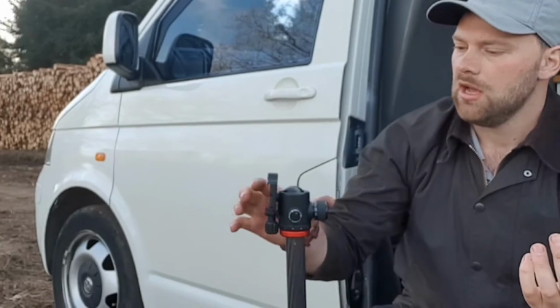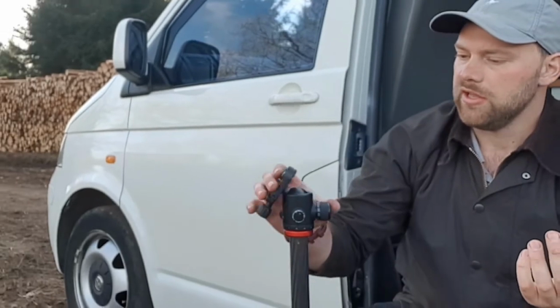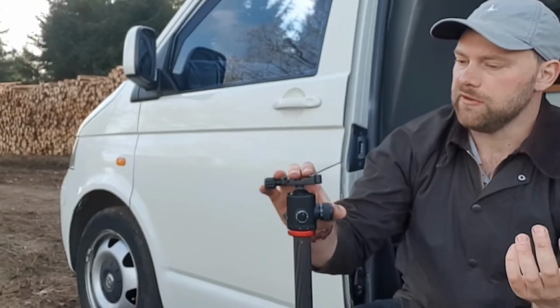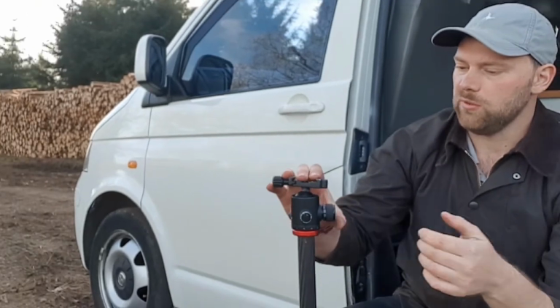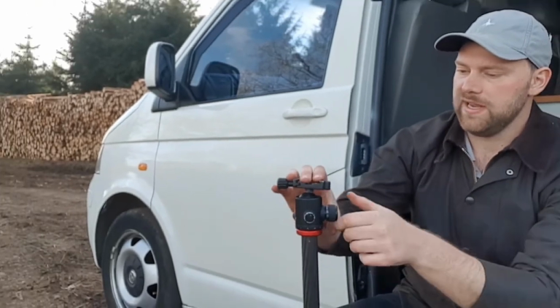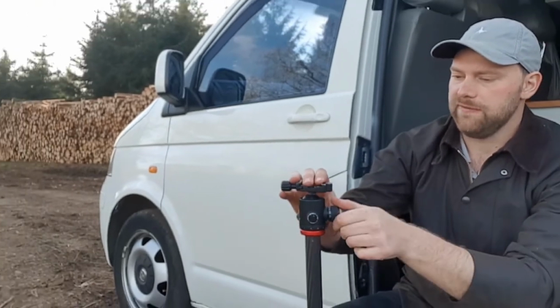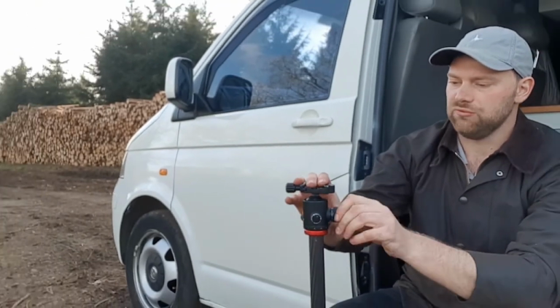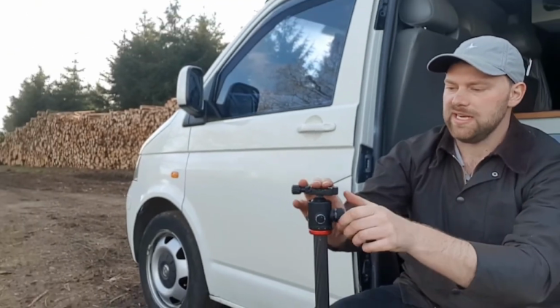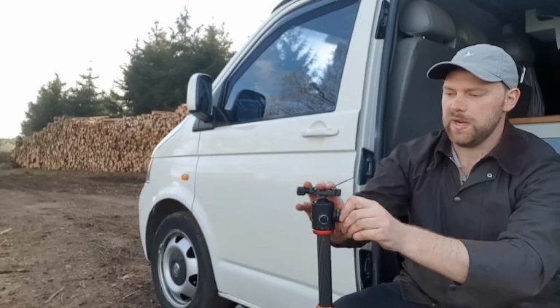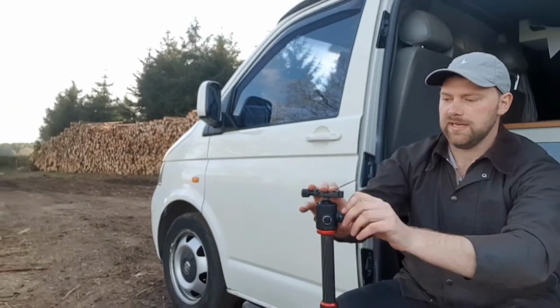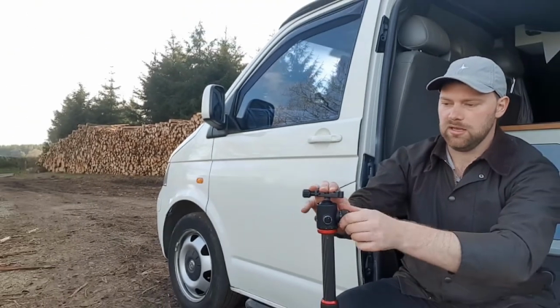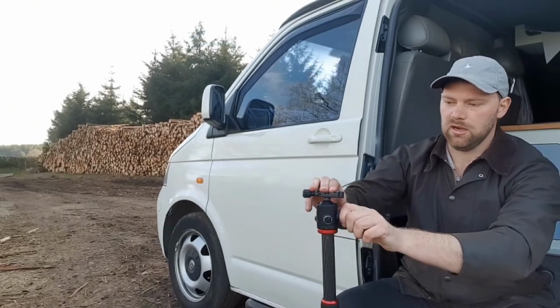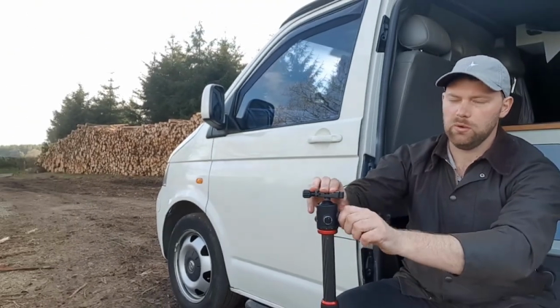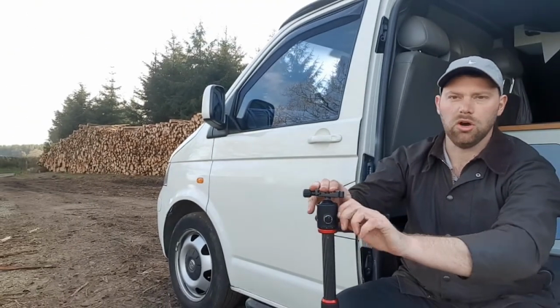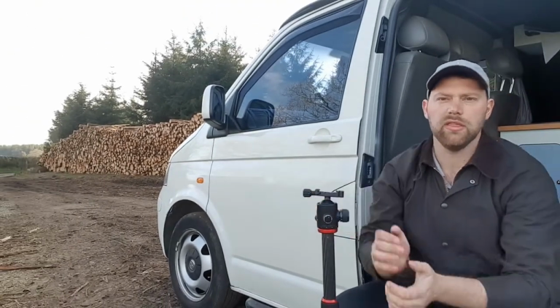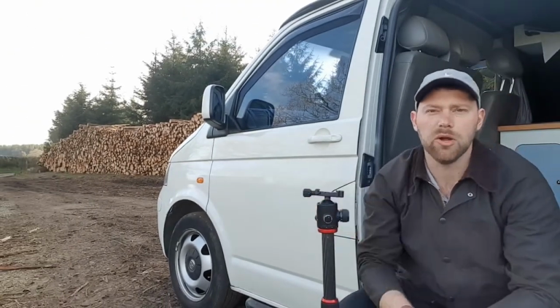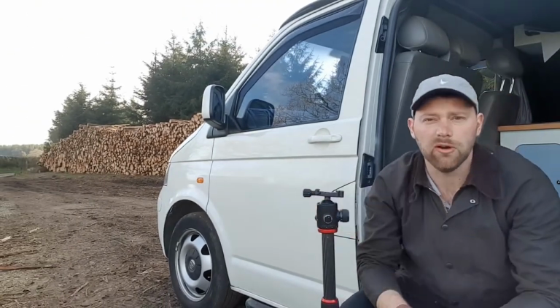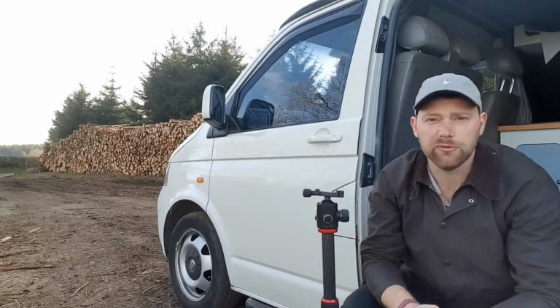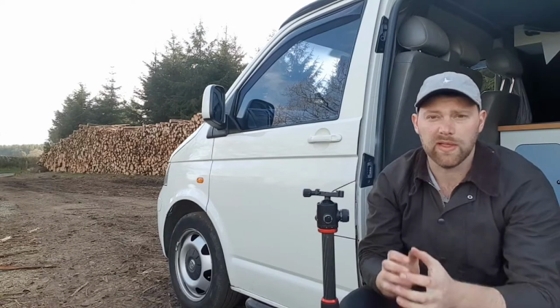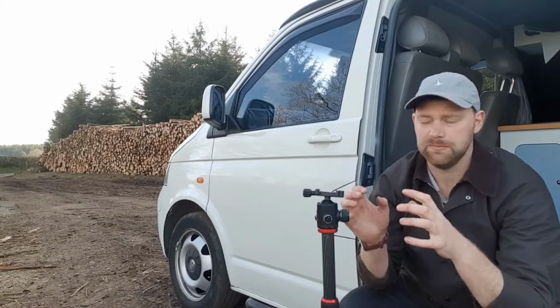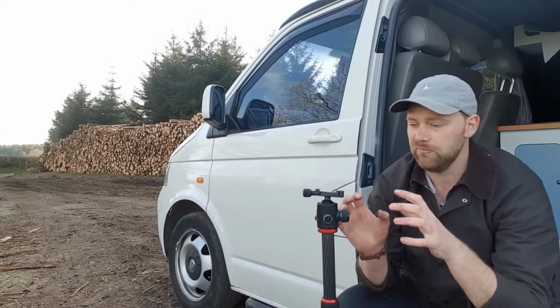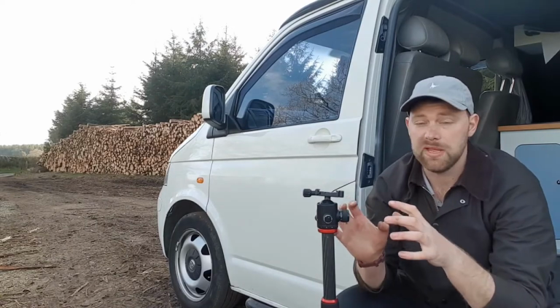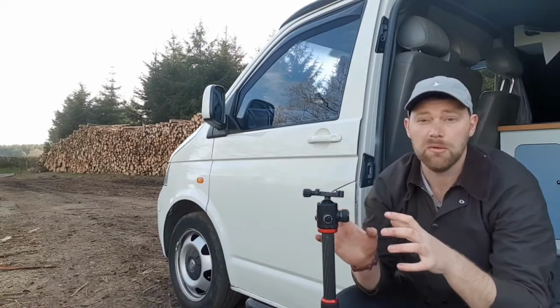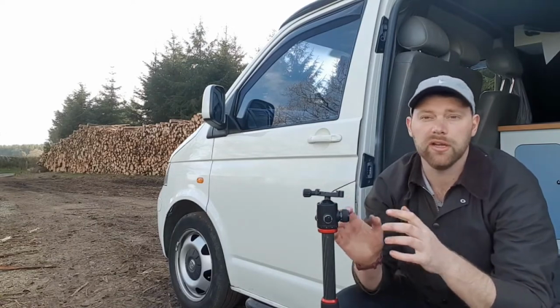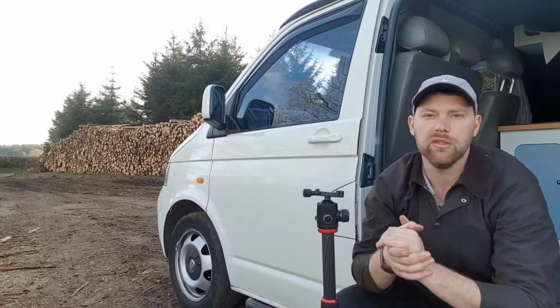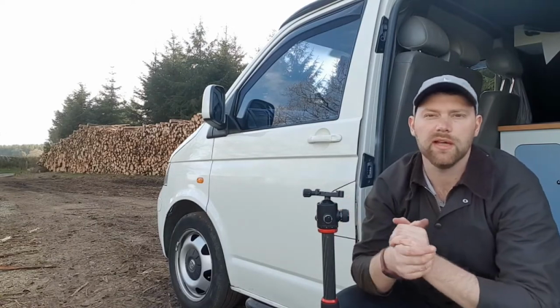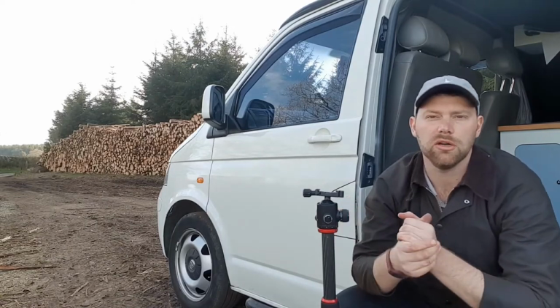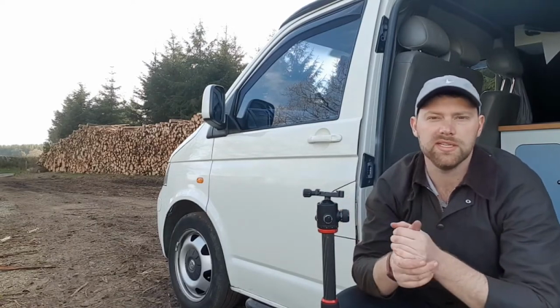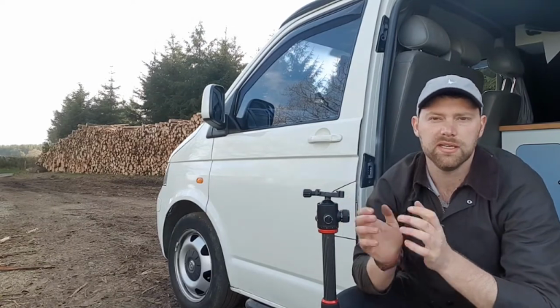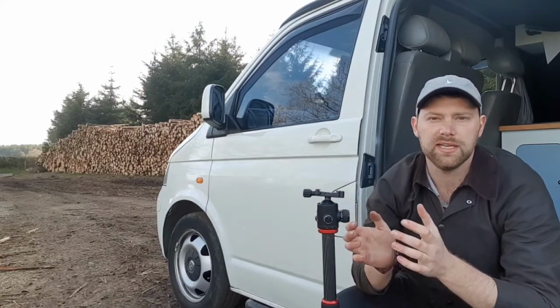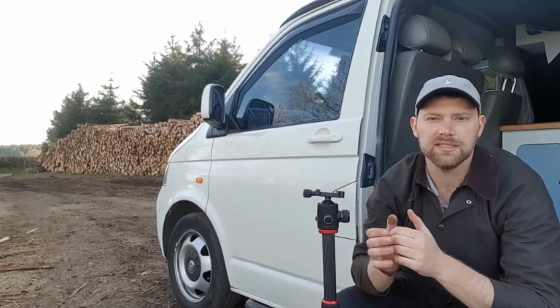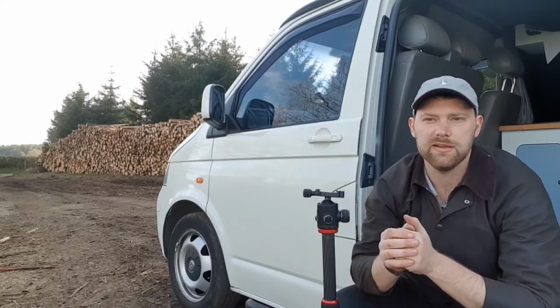The good thing with having two locks is that if it's really windy, I'll lock them both off, and in my mind I know that tripod is dead stable.